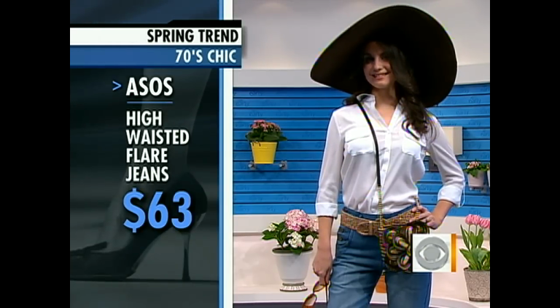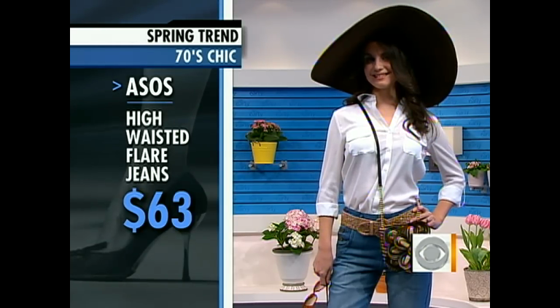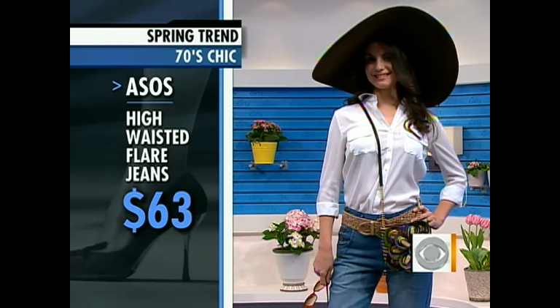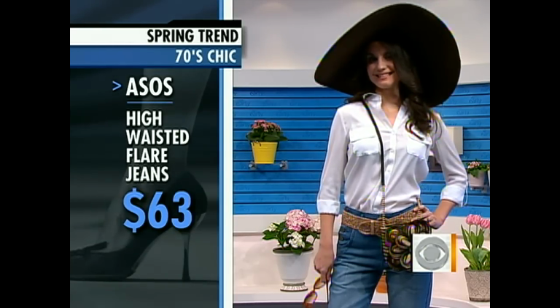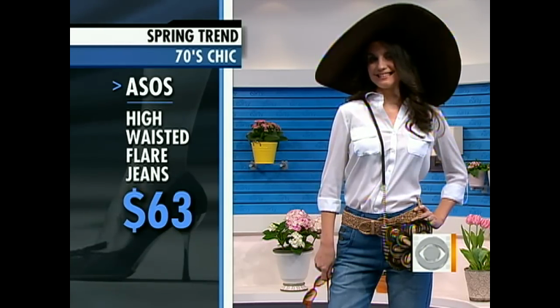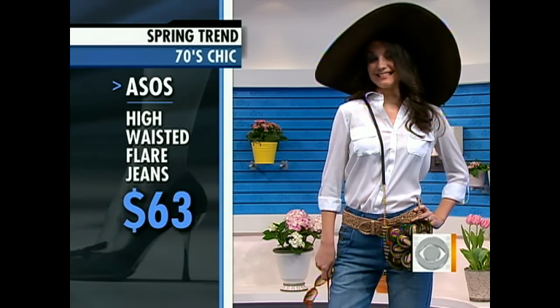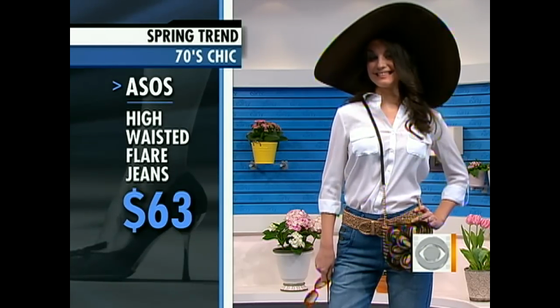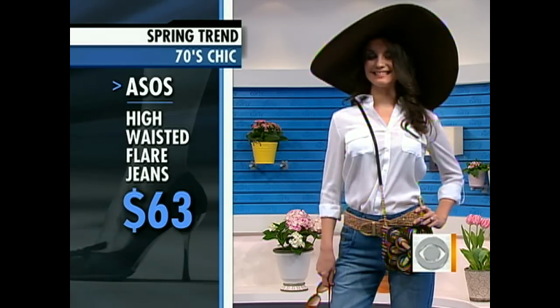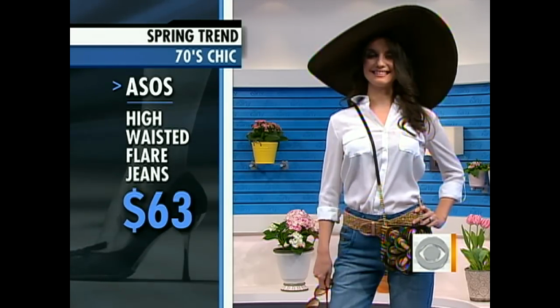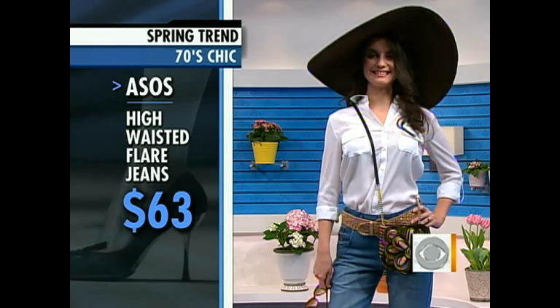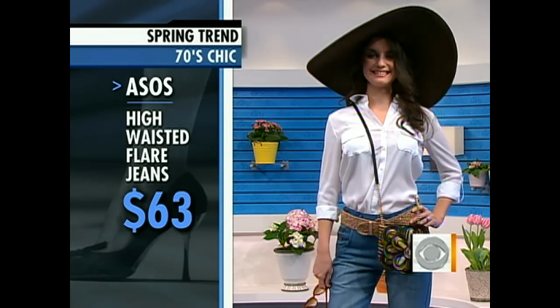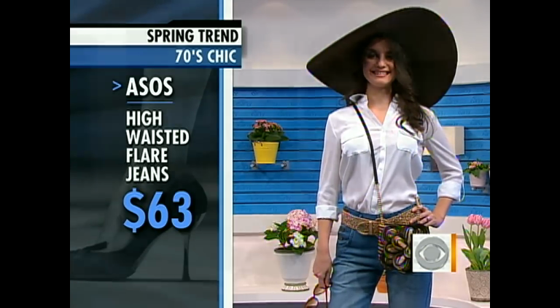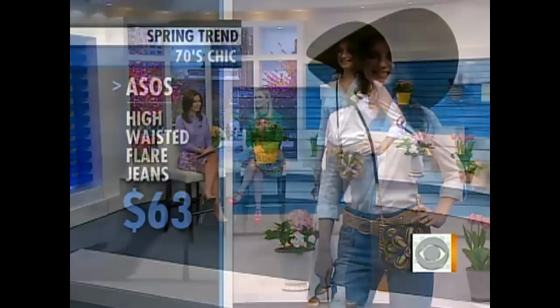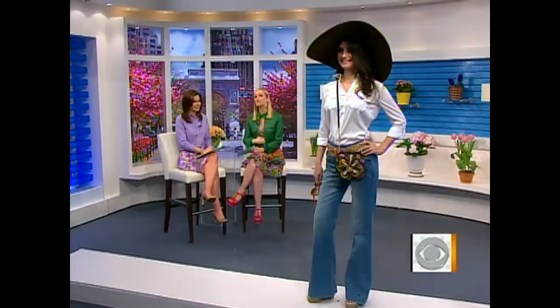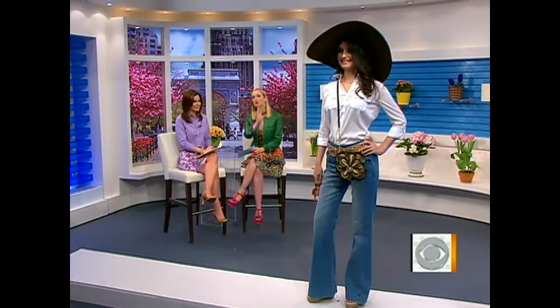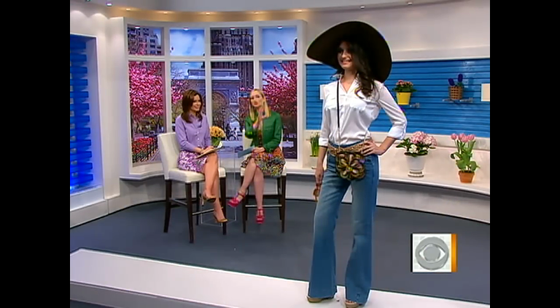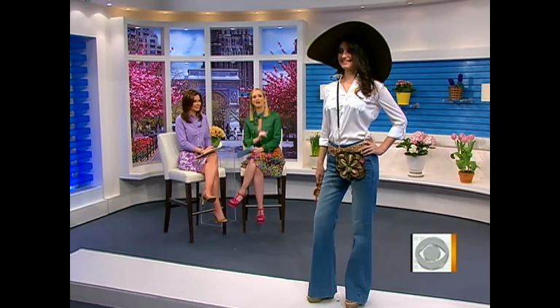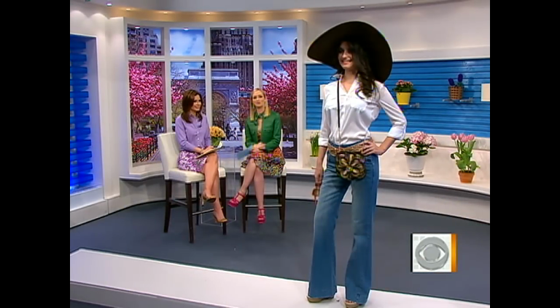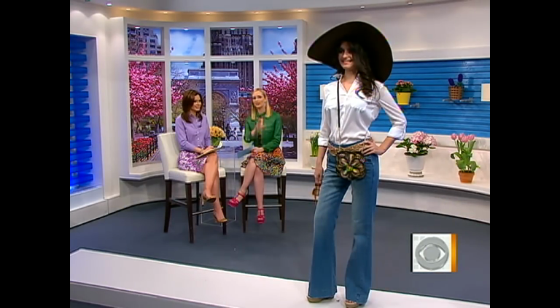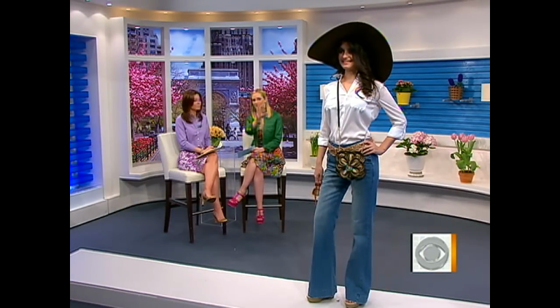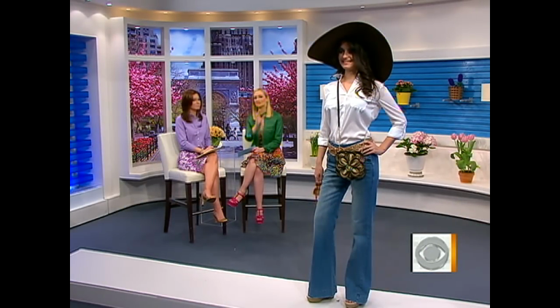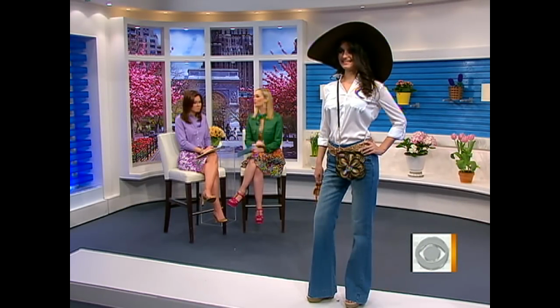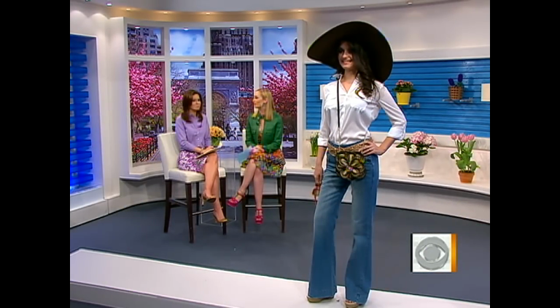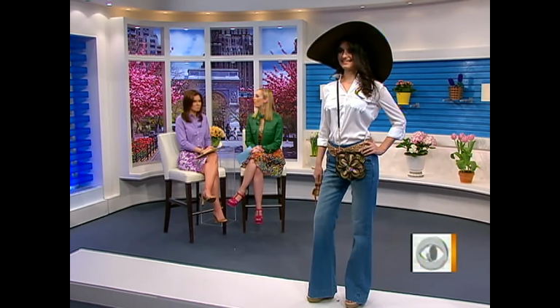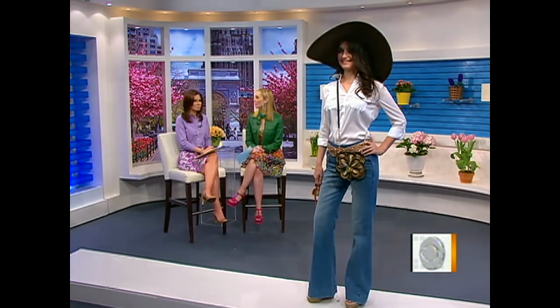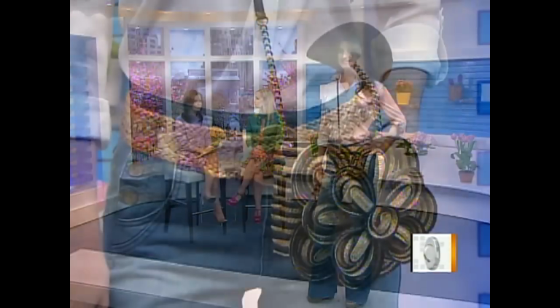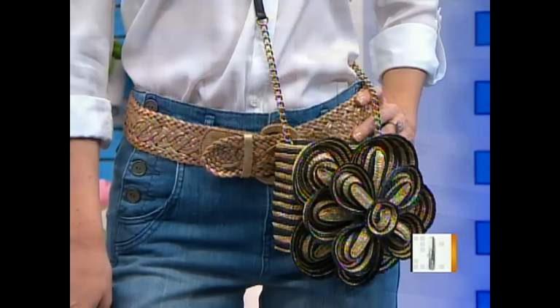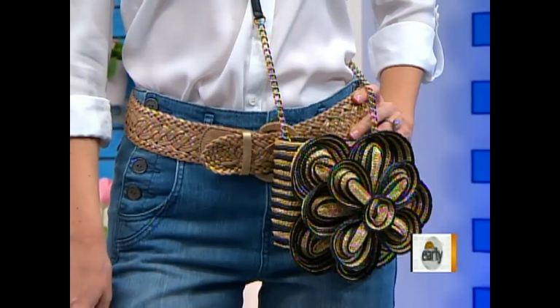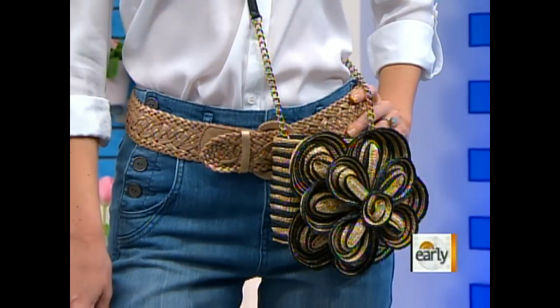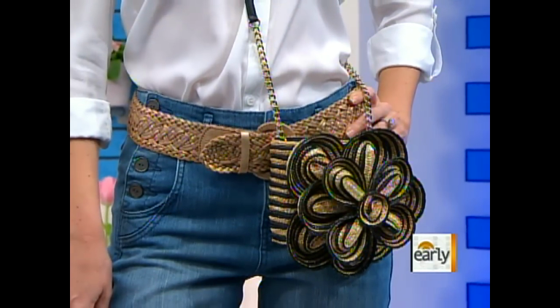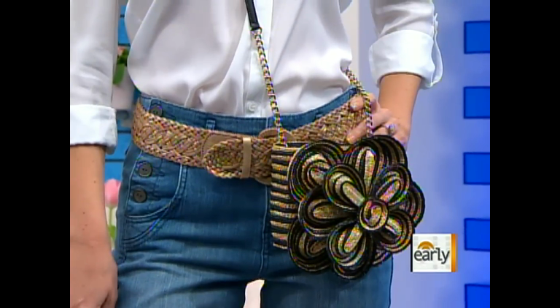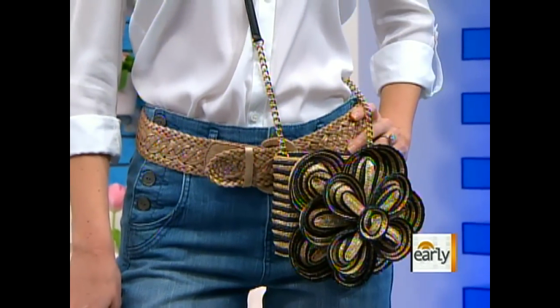You can't go wrong with an oversized hat — wear it to the beach, wear it down the street. Playing with accessories is key. But you don't want to look costumed, so we kept it simple with a white shirt and a neutral belt.